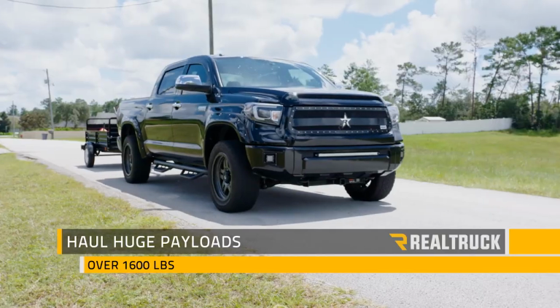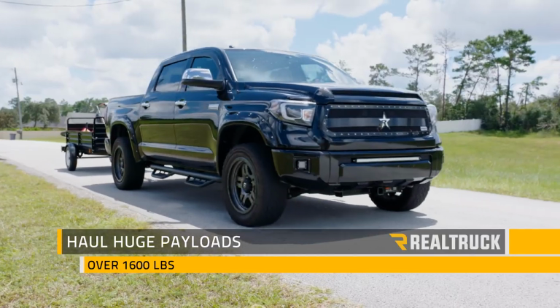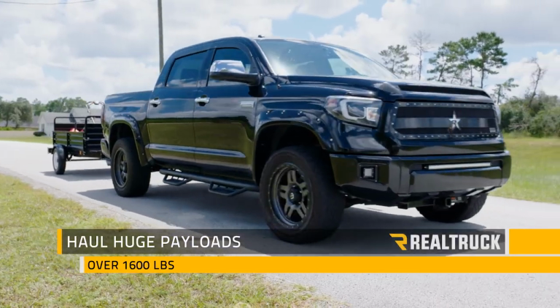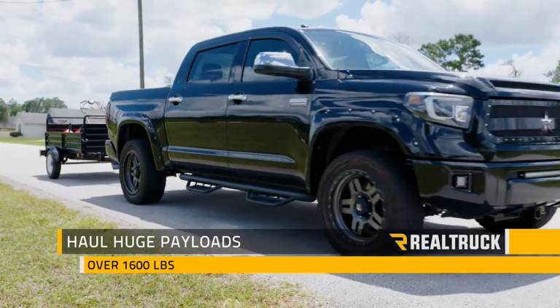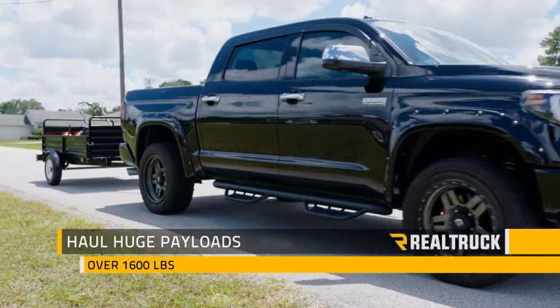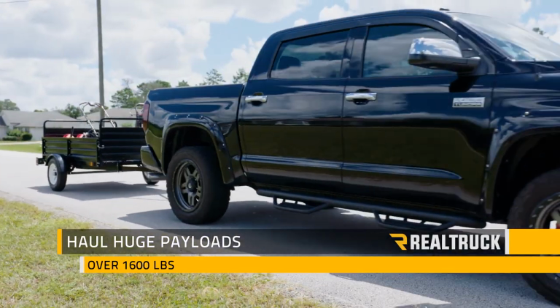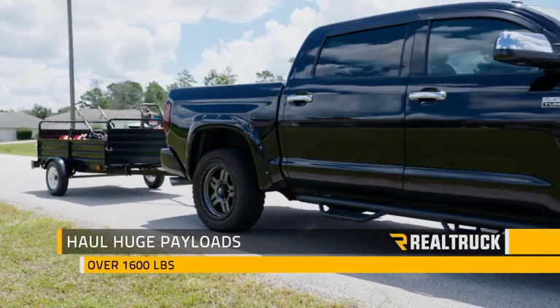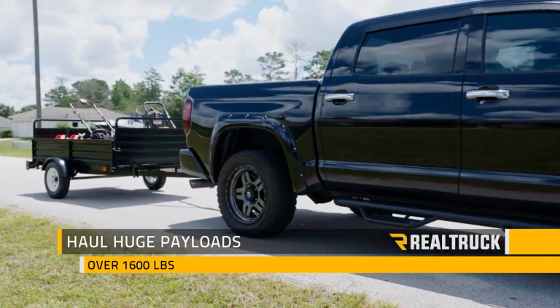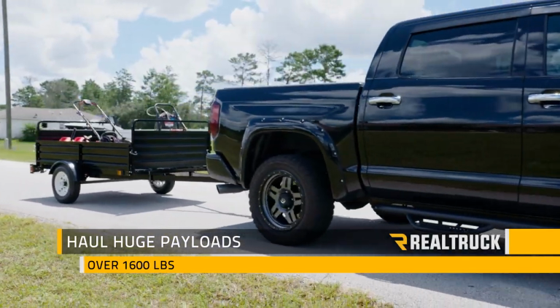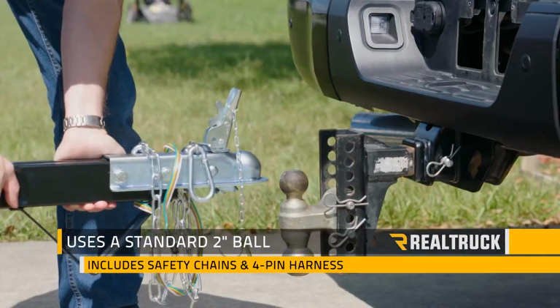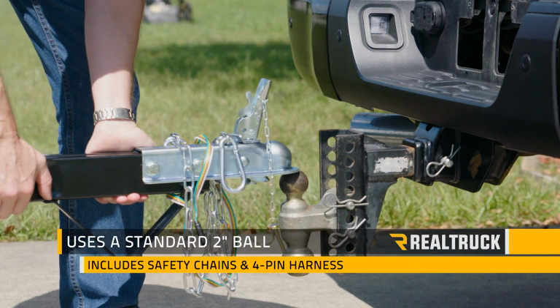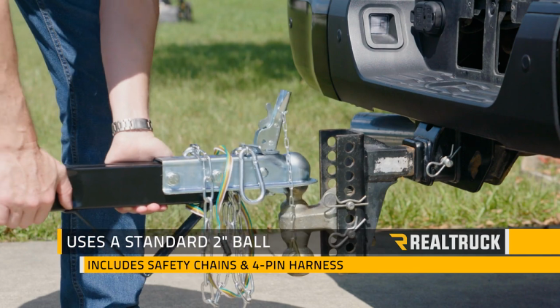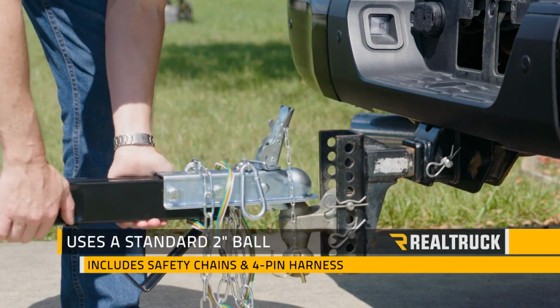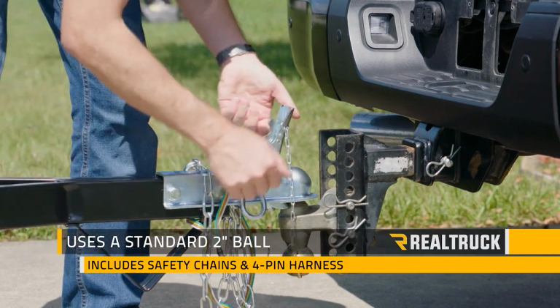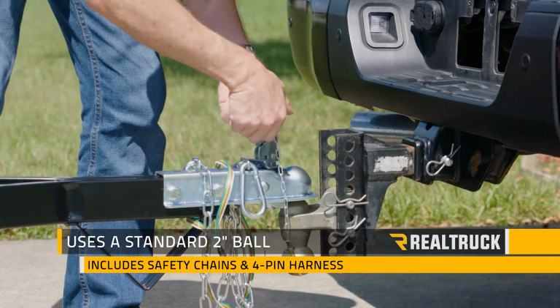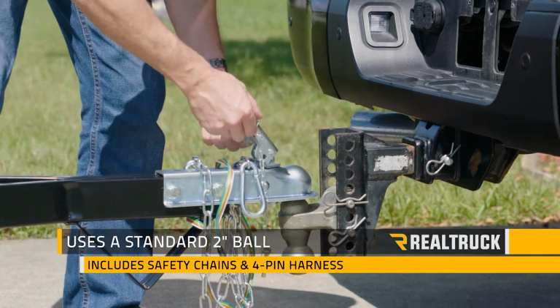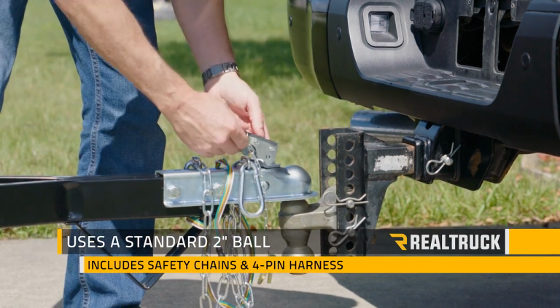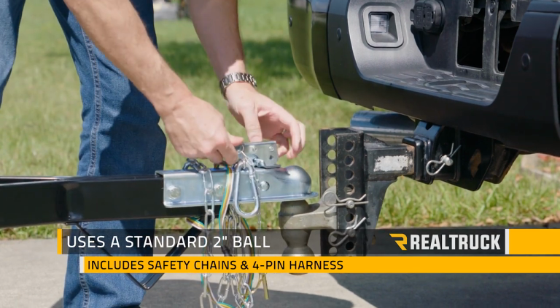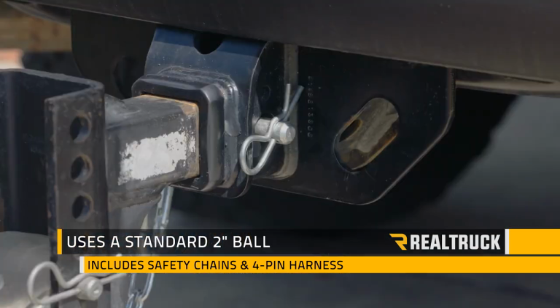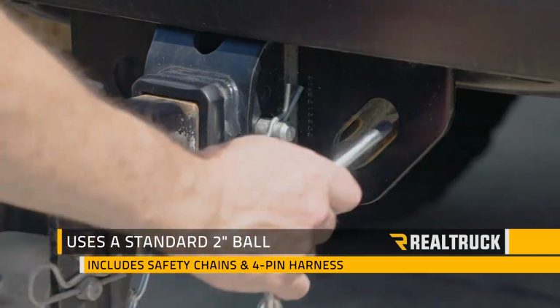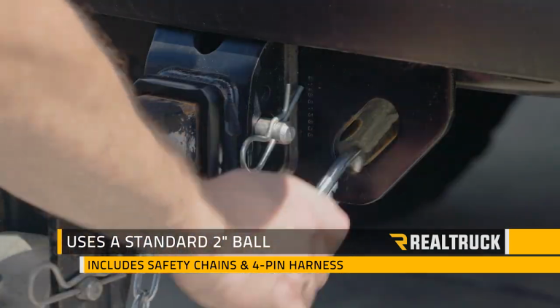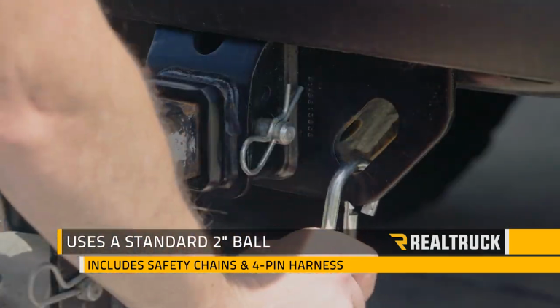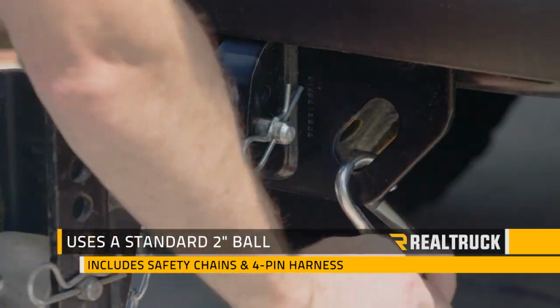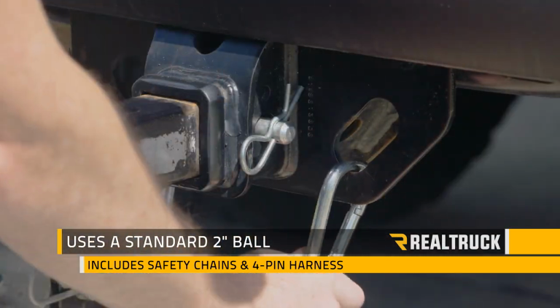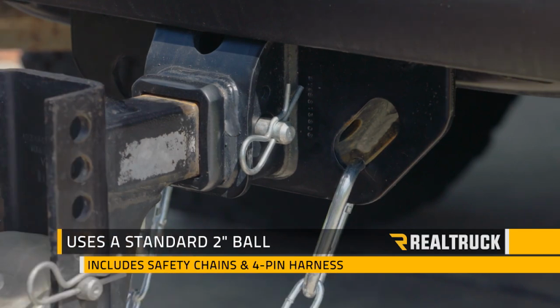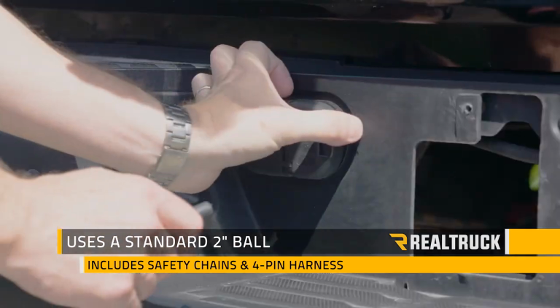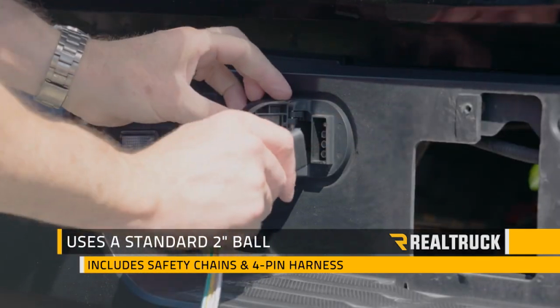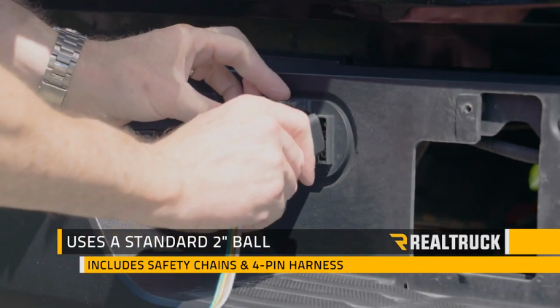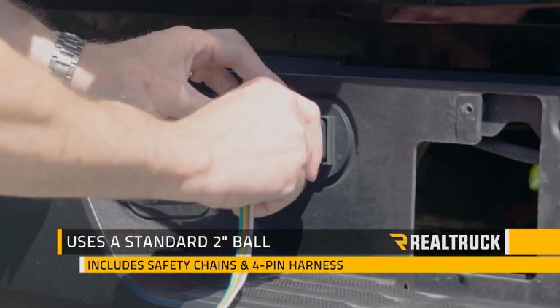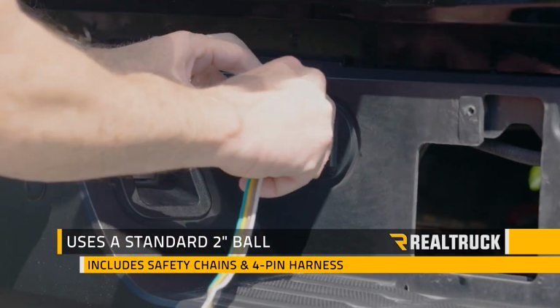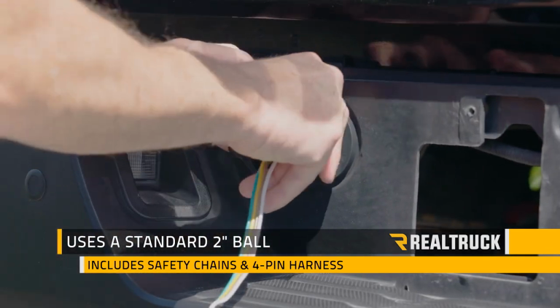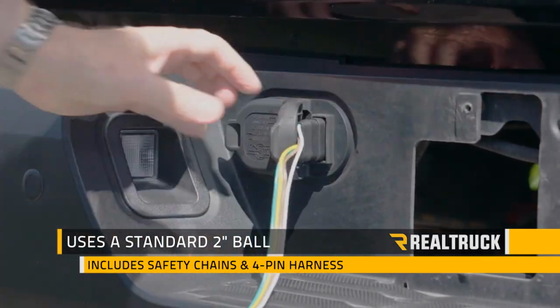You'll be ready to haul payloads over 1,600 pounds on the highway. This trailer will hook up to a standard two-inch trailer ball and includes safety chains and a four-pin trailer harness that's pre-wired with DOT-compliant LED lighting.